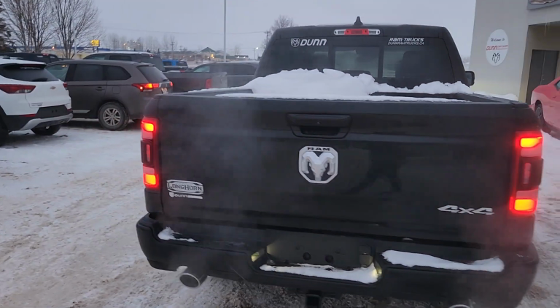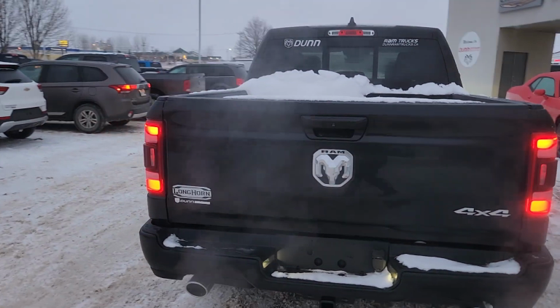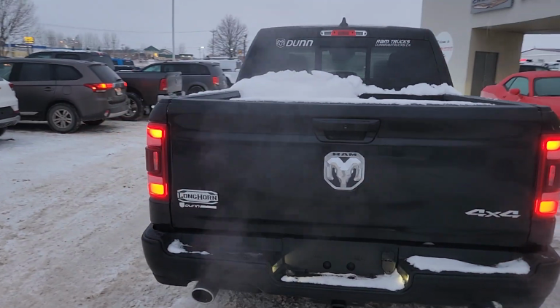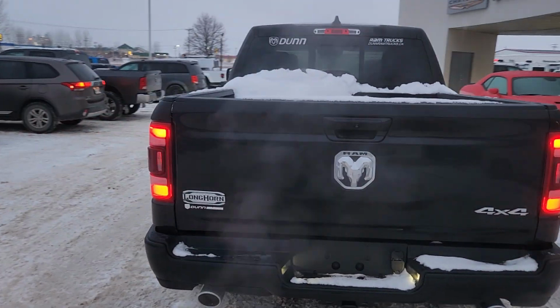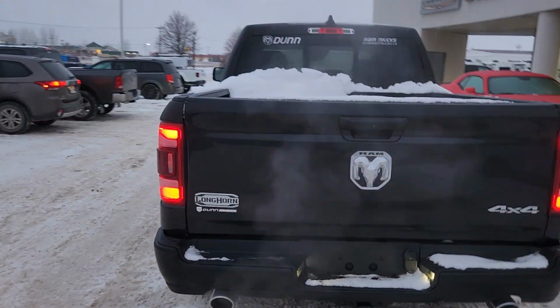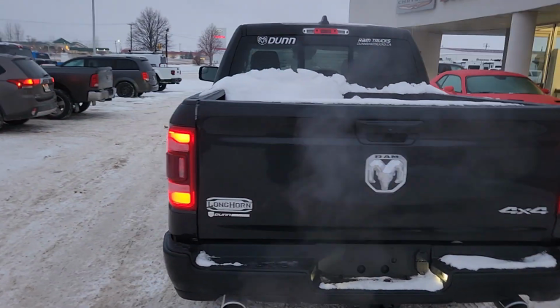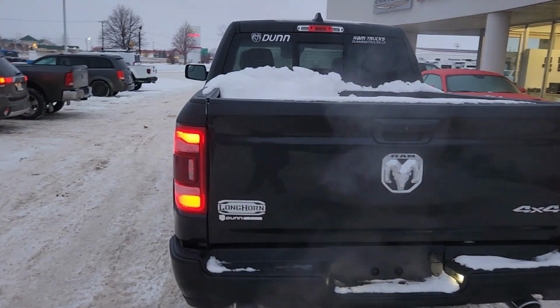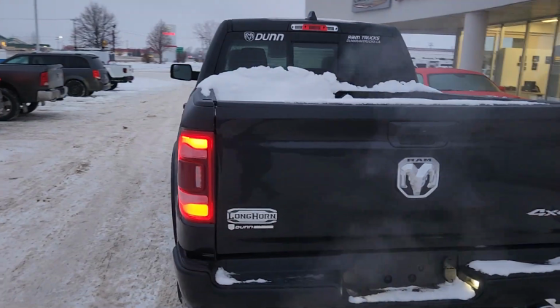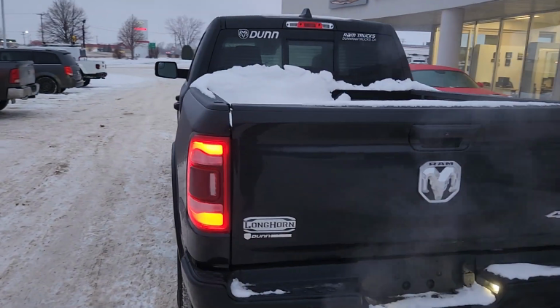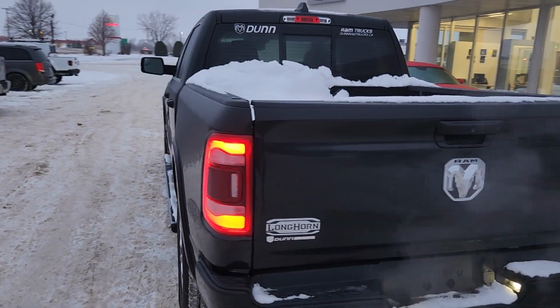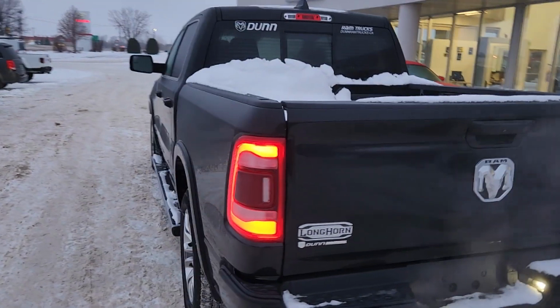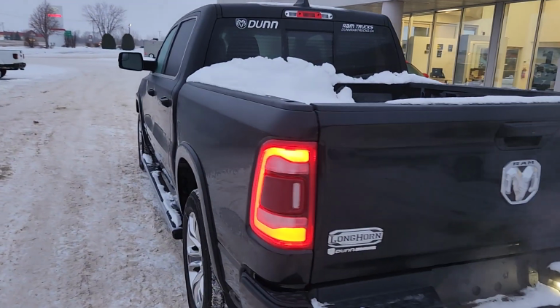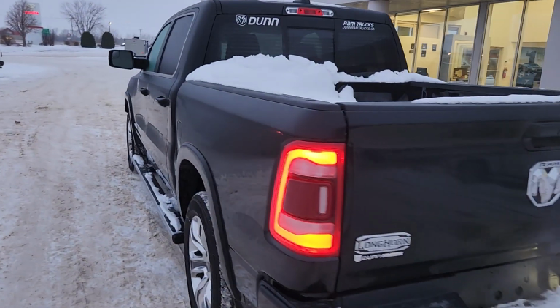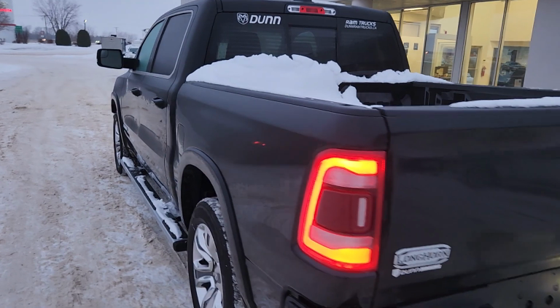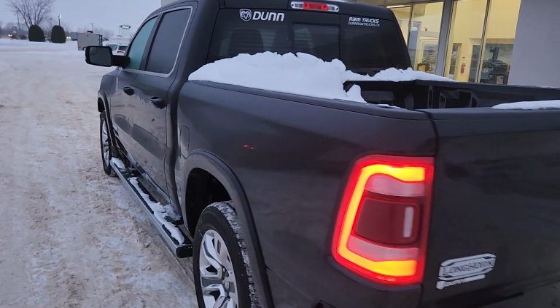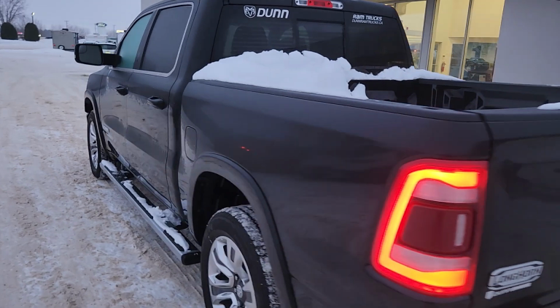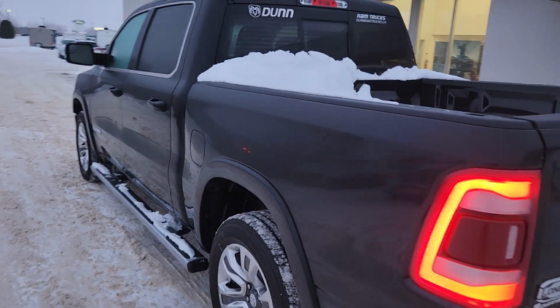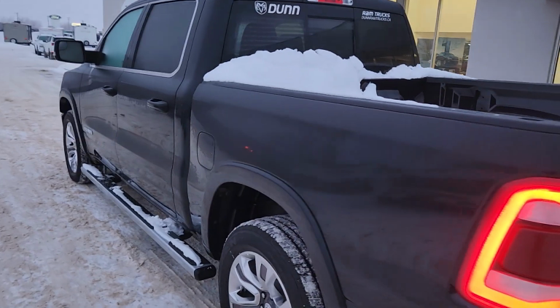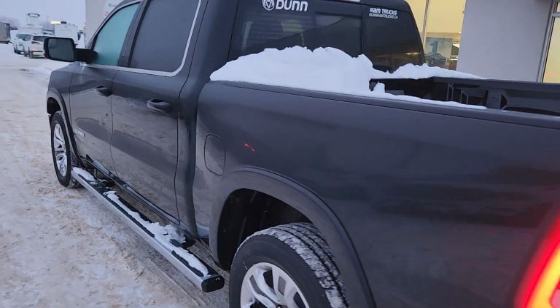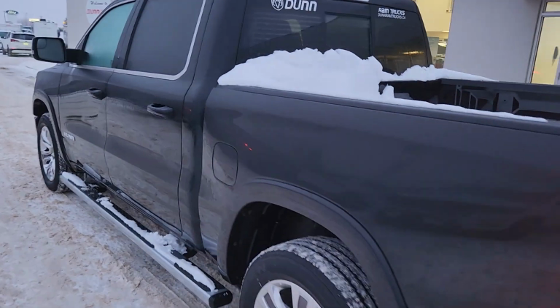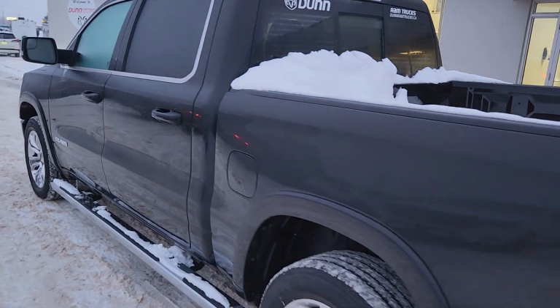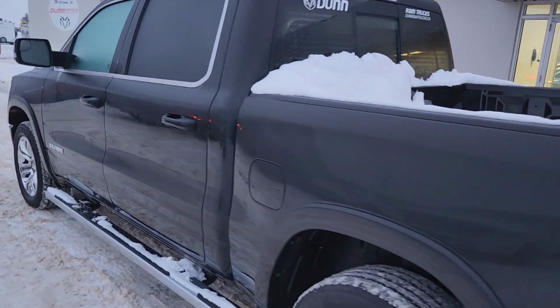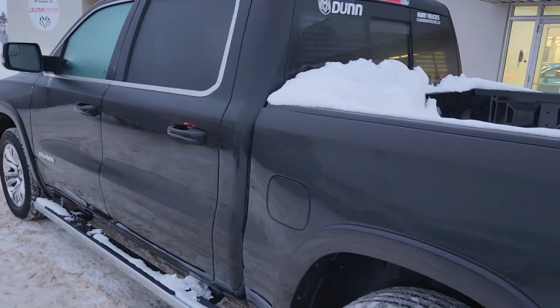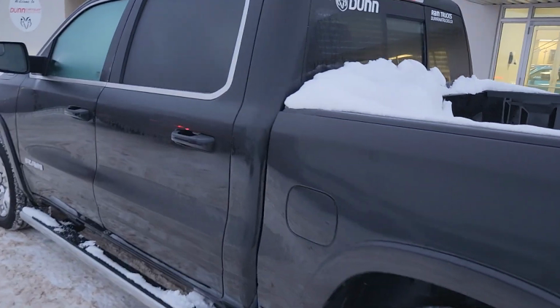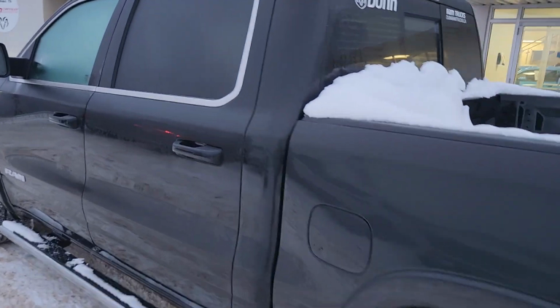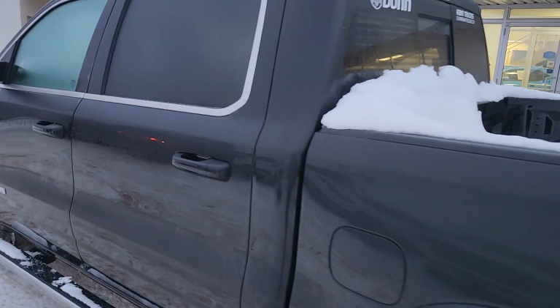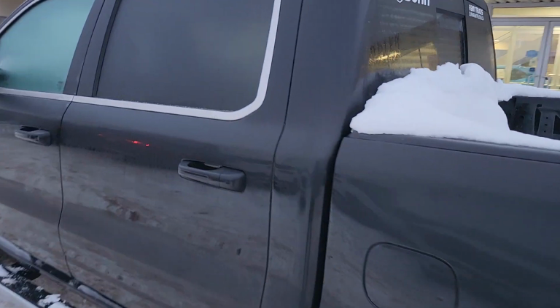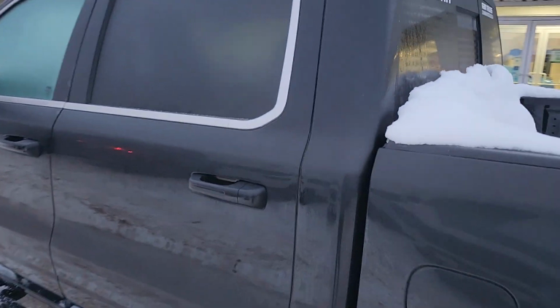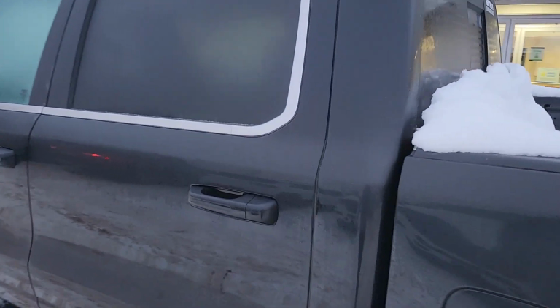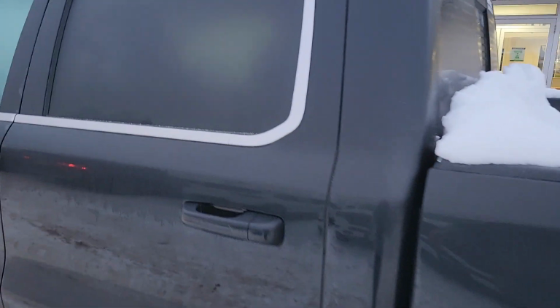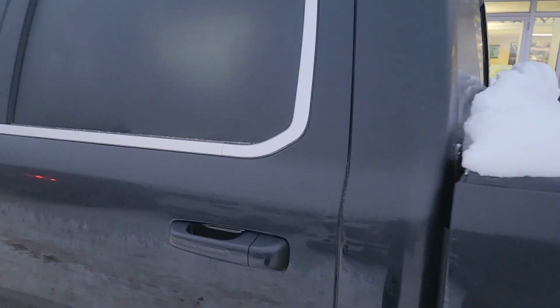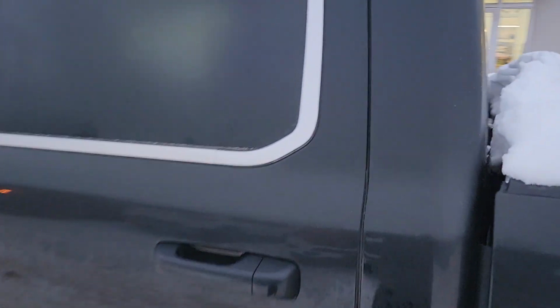As normal, I'm going to do a quick walk around of the exterior, then we will jump in and I'll show you what it looks like in there.